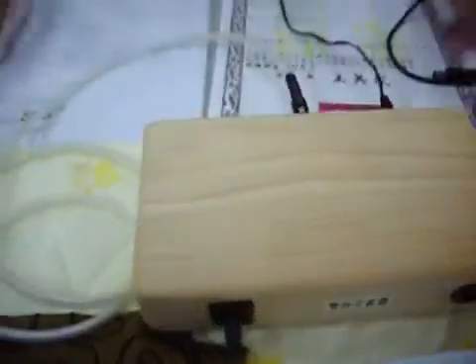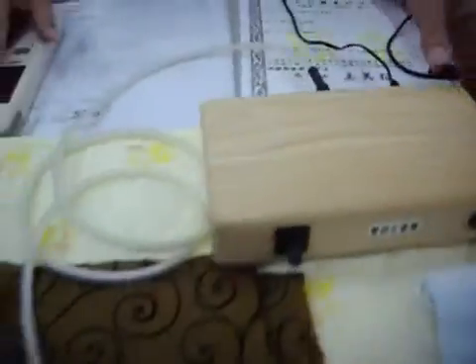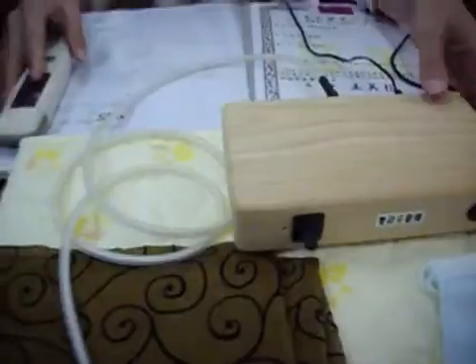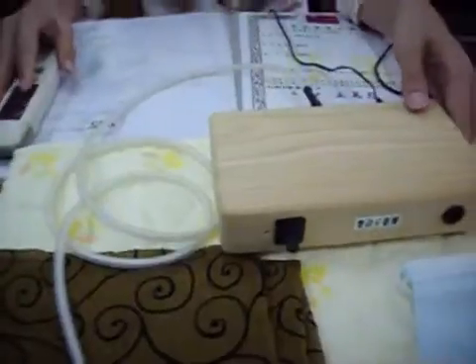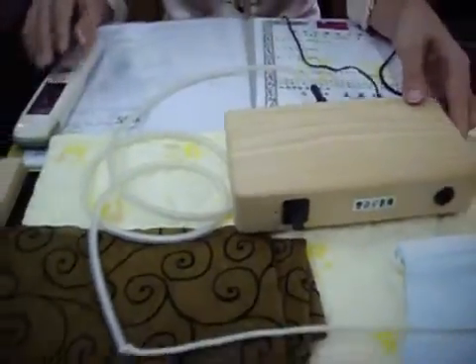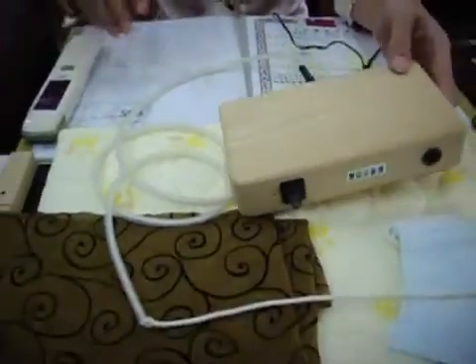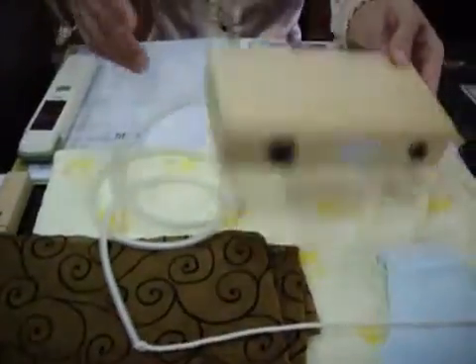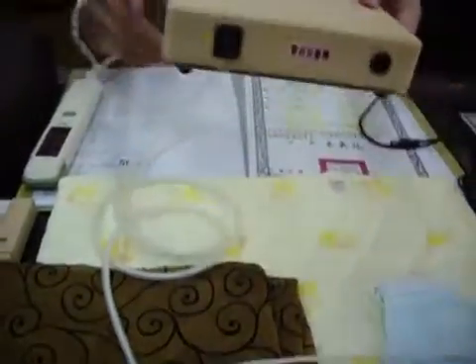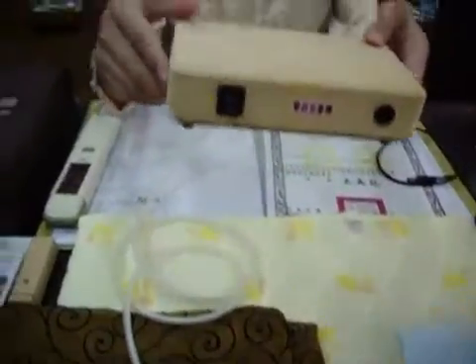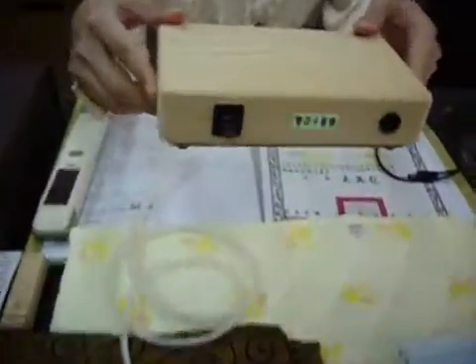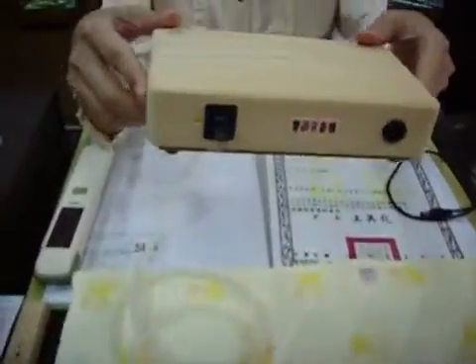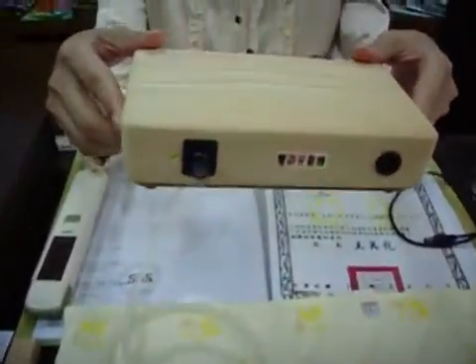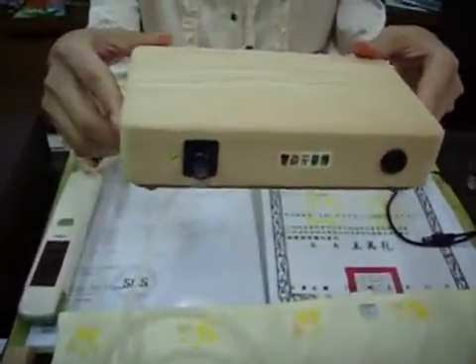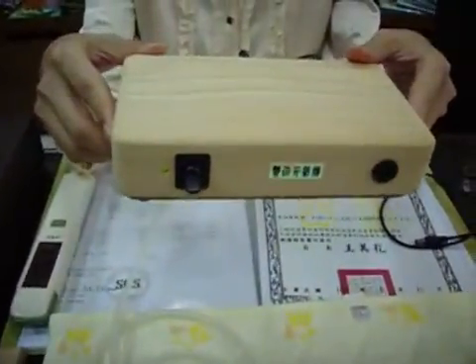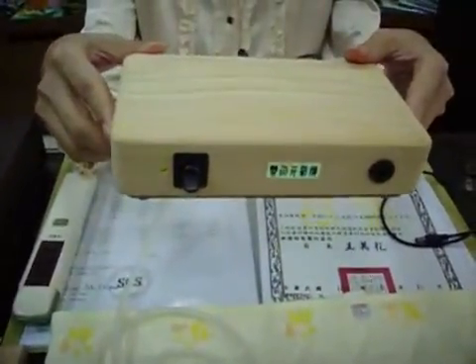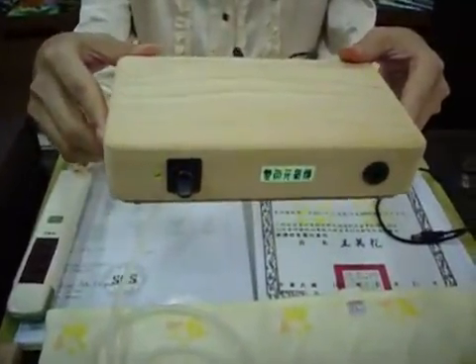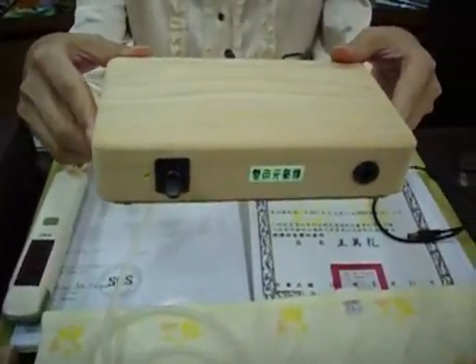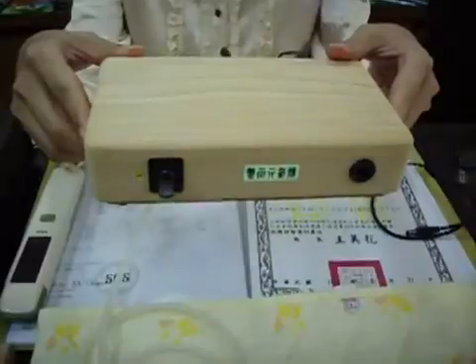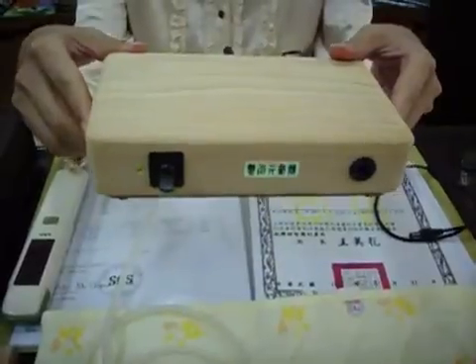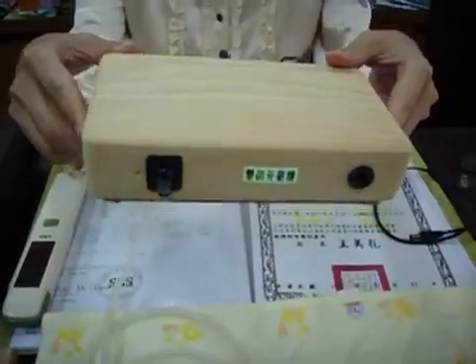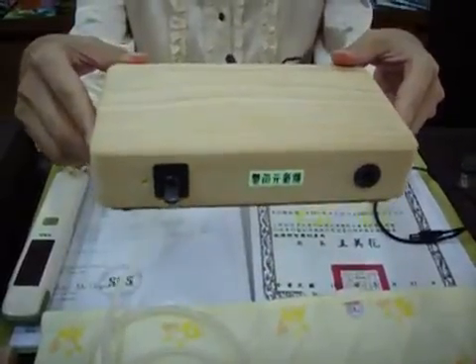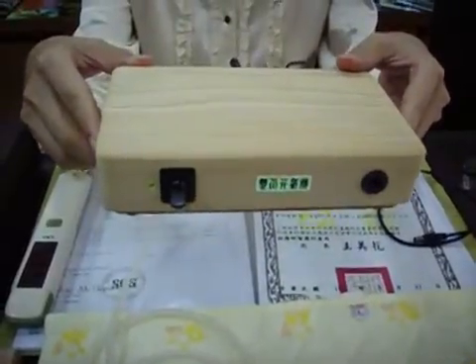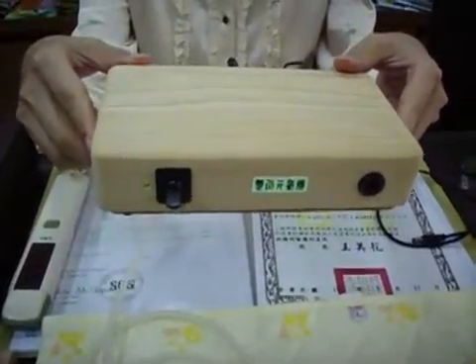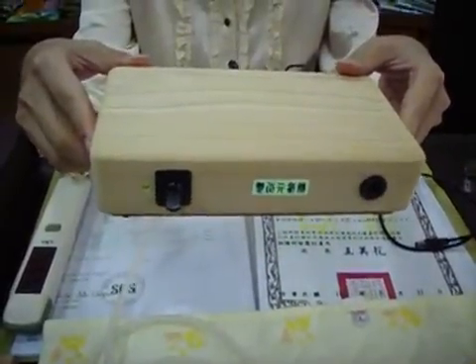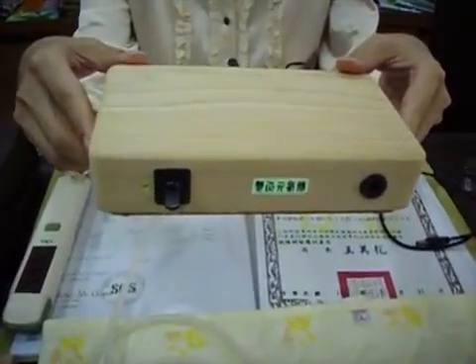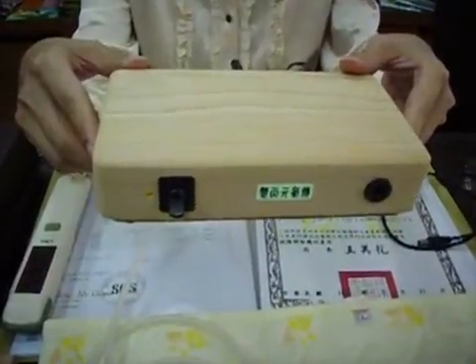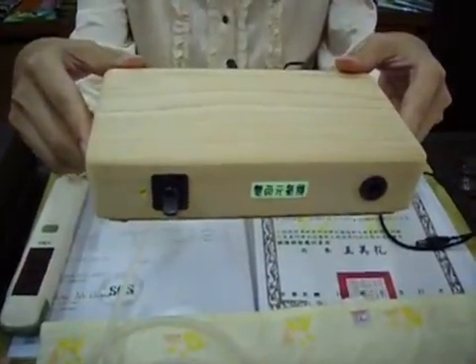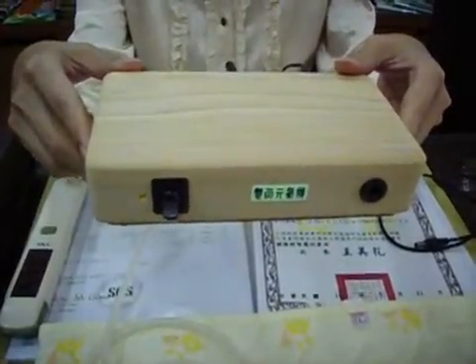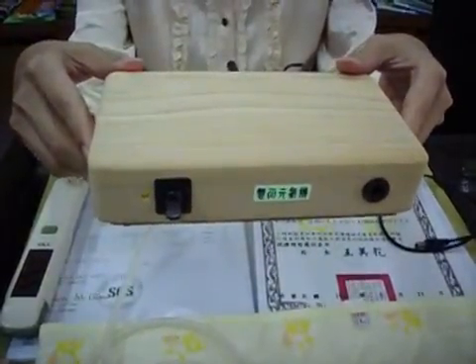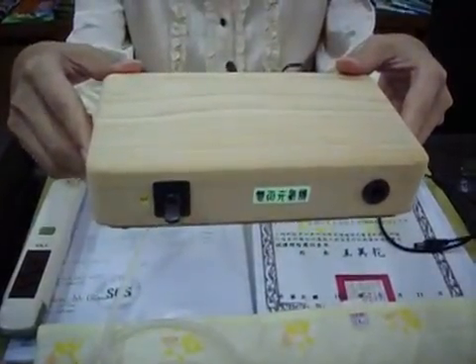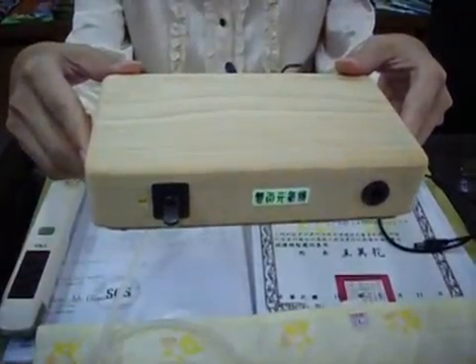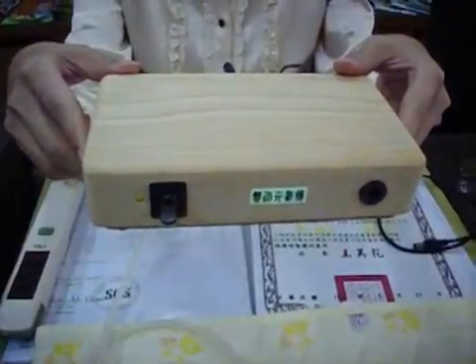Hi everyone, I know you are pleased to introduce the Taiwan Made Pattern Machine or BDA, abbreviation of Bidirectional NM Generator, for your kind reference.